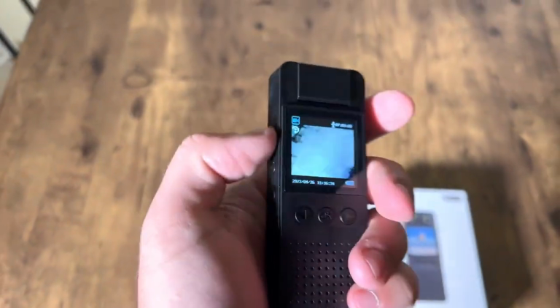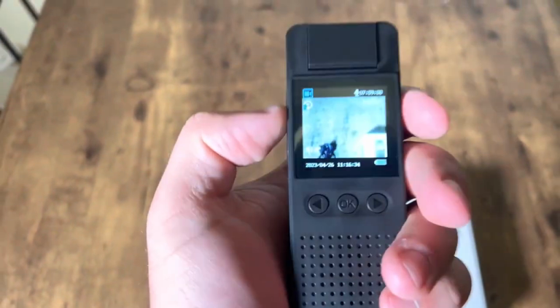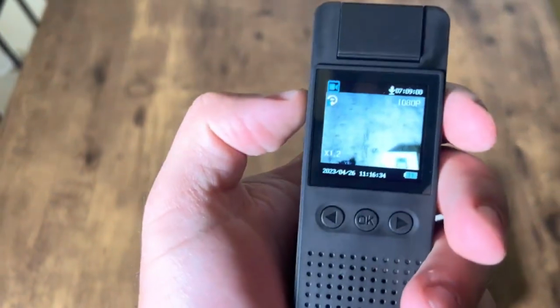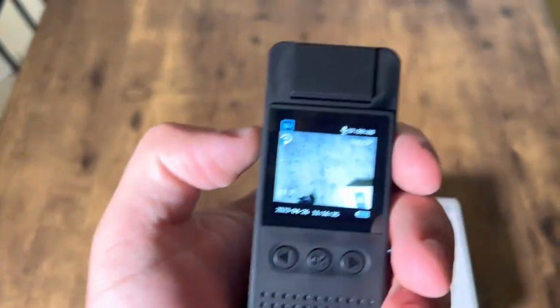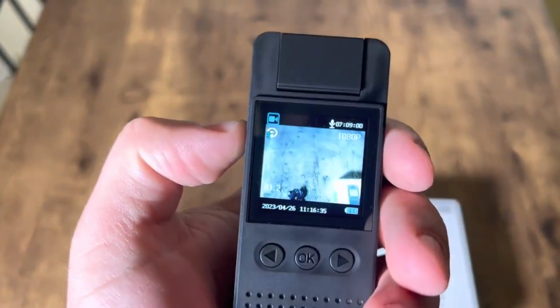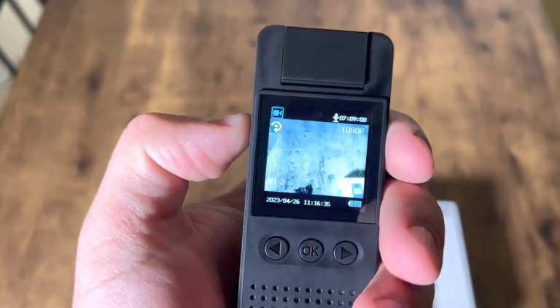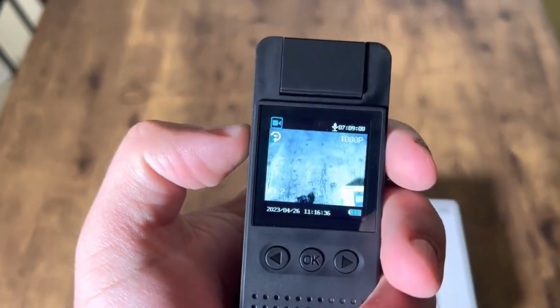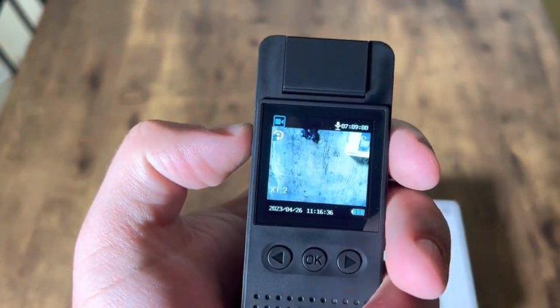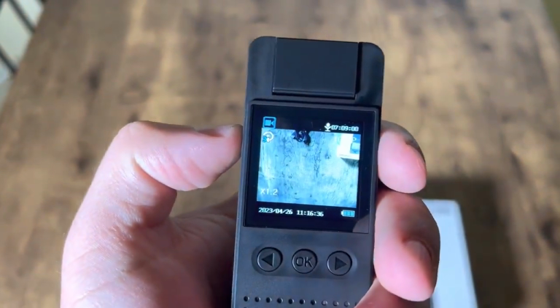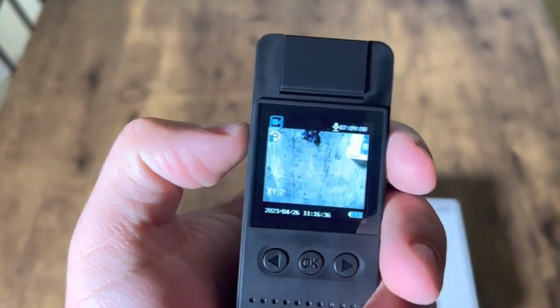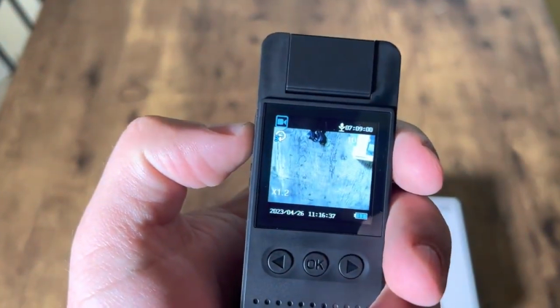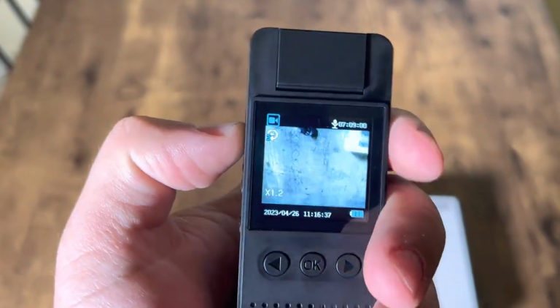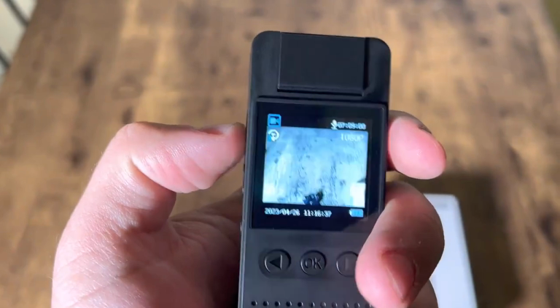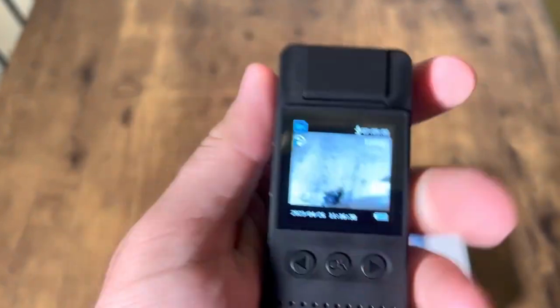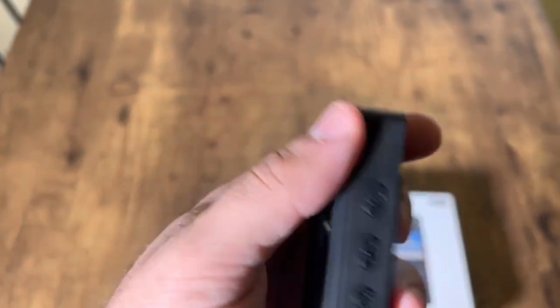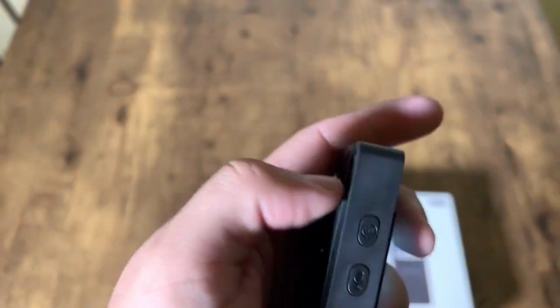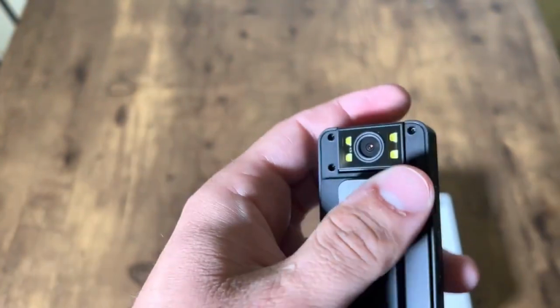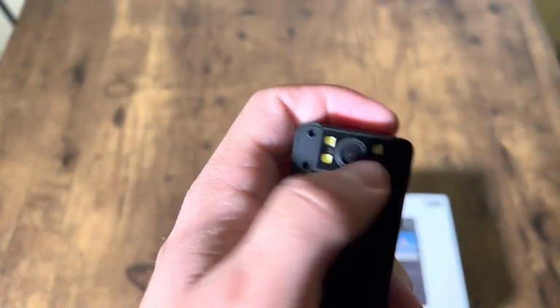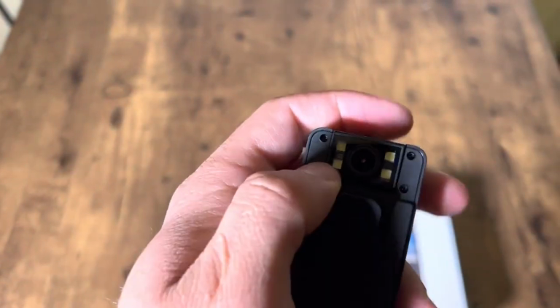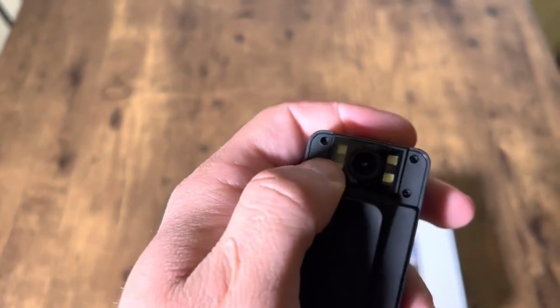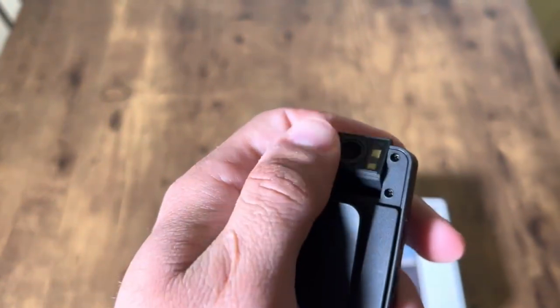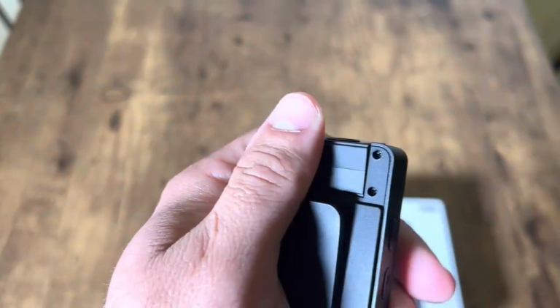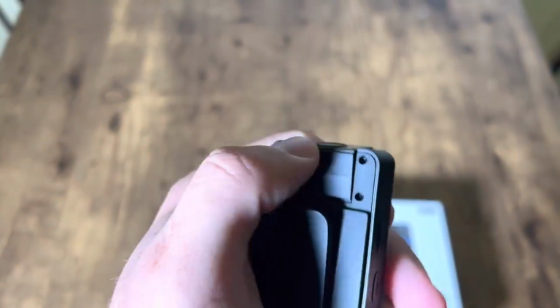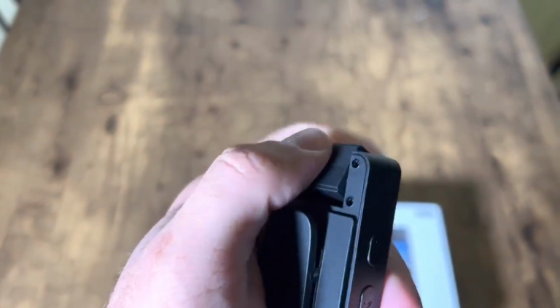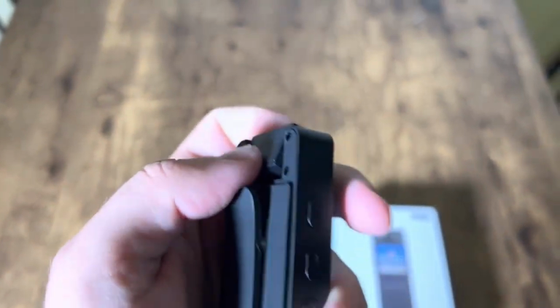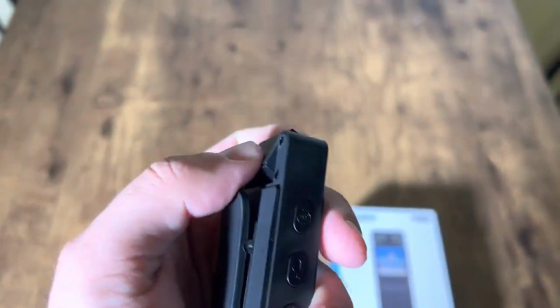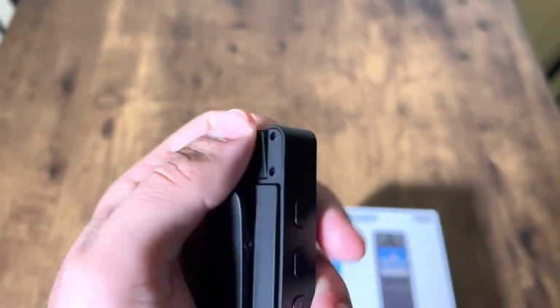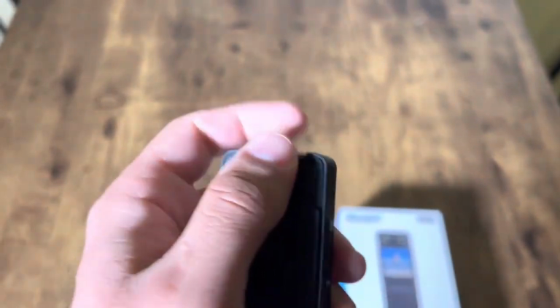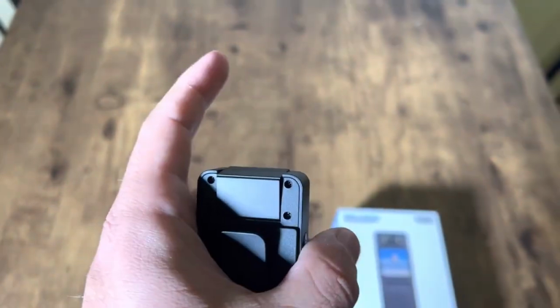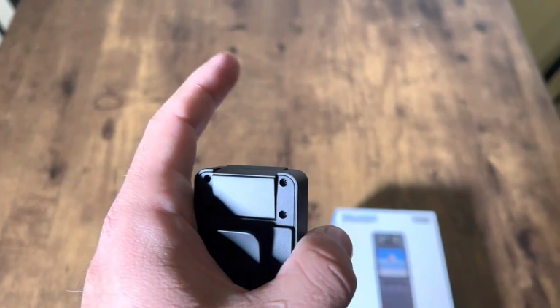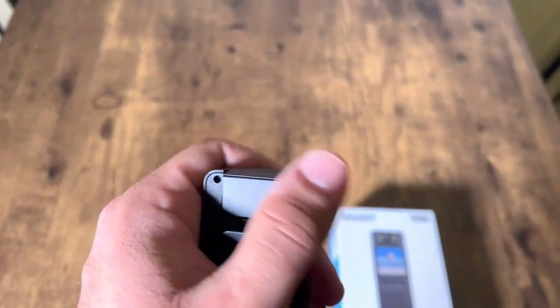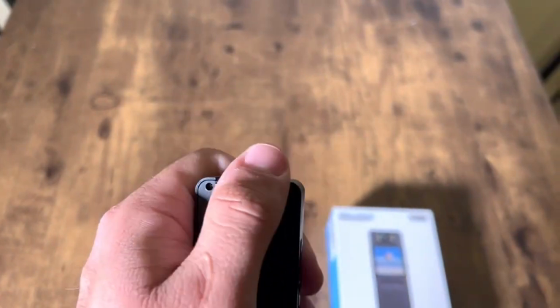So you press the 180 button and it will flip the display. It flips because you can turn this around and it'll show you everything behind.